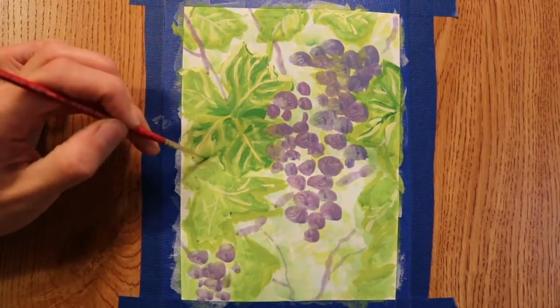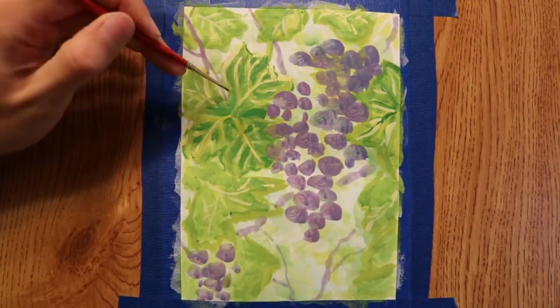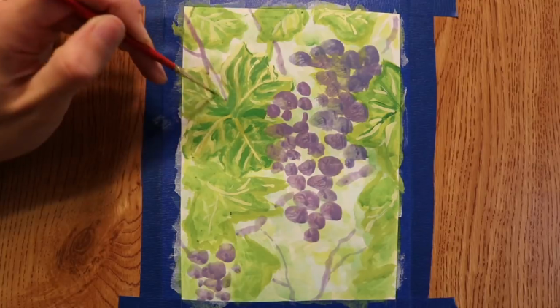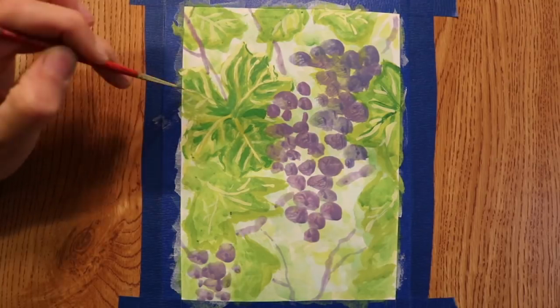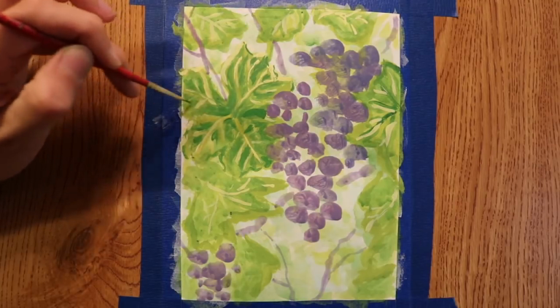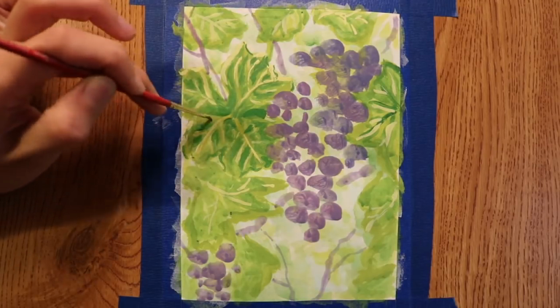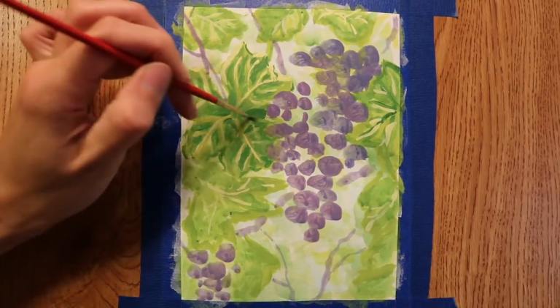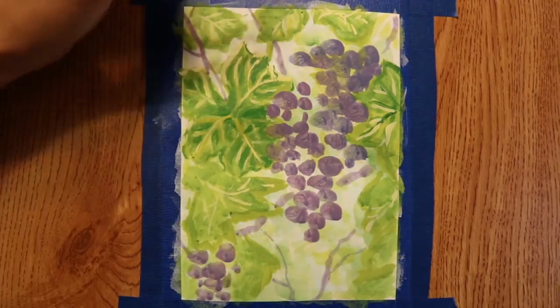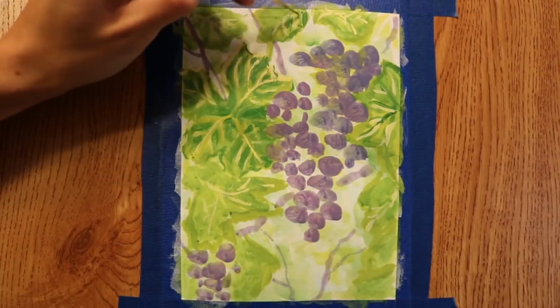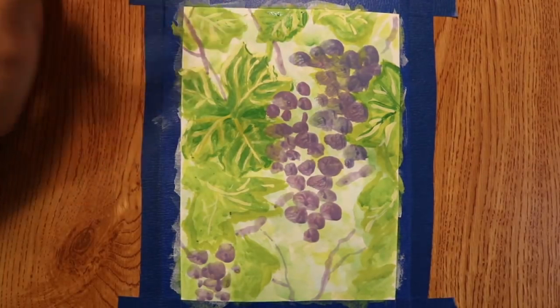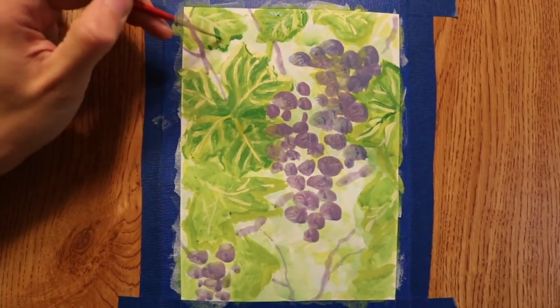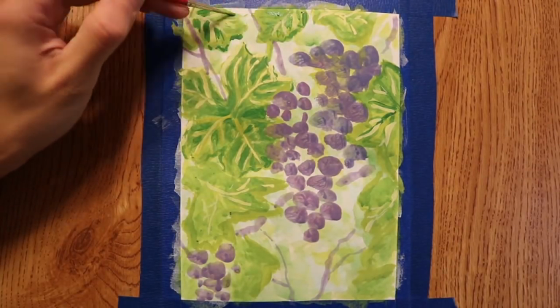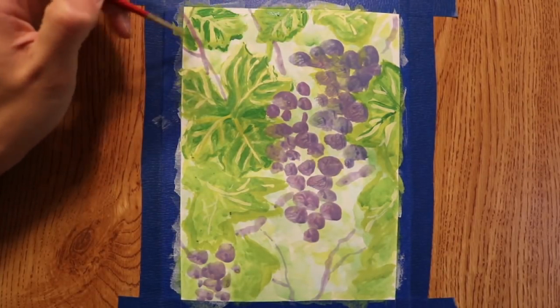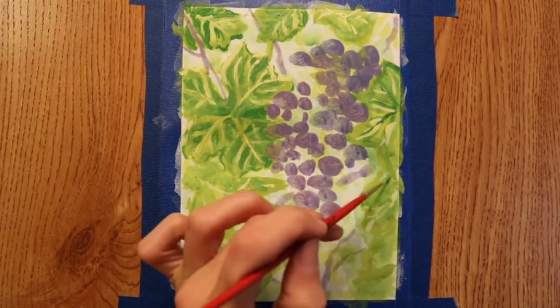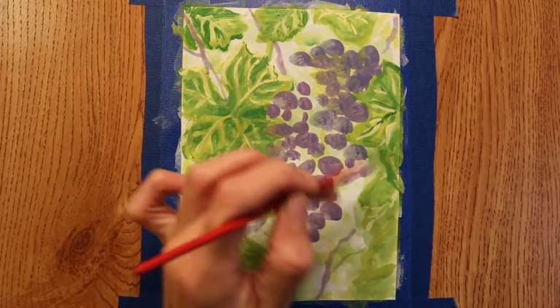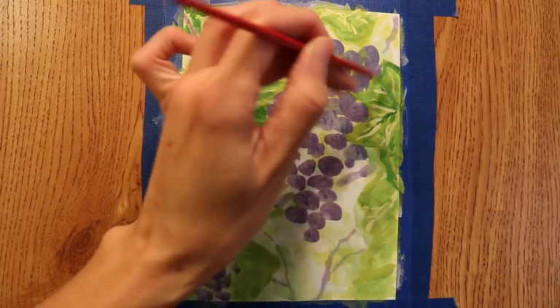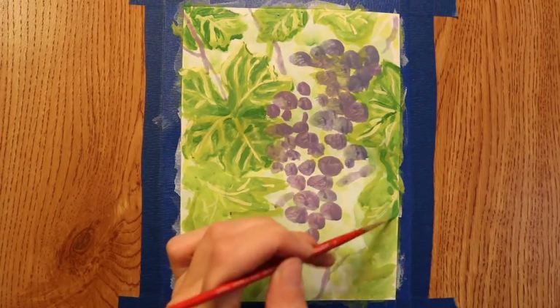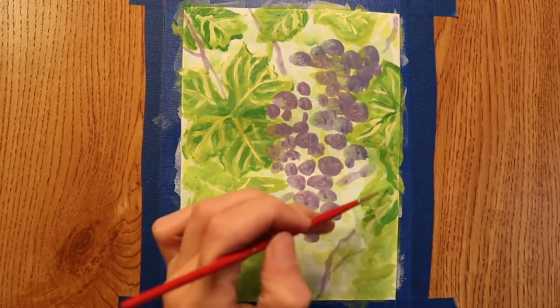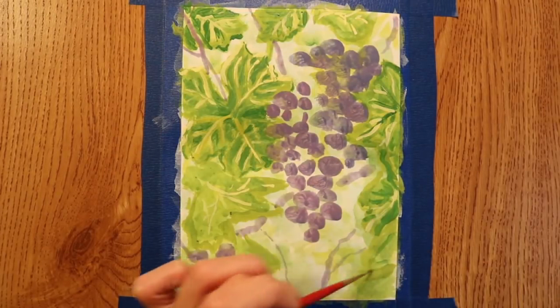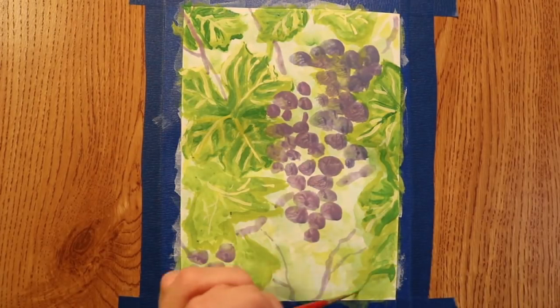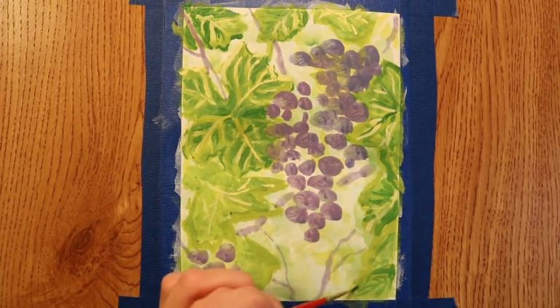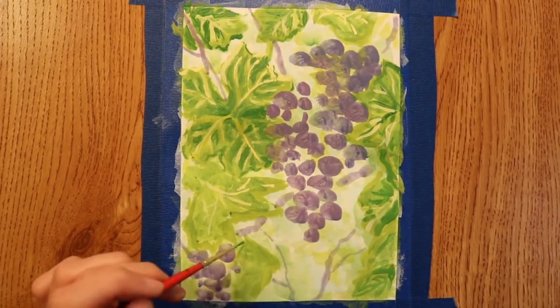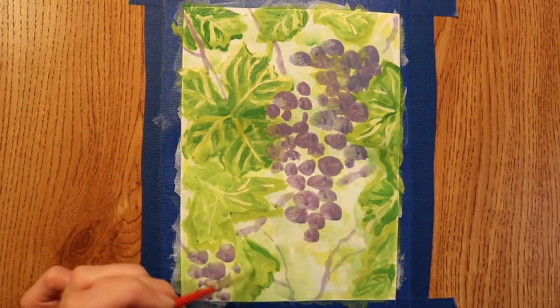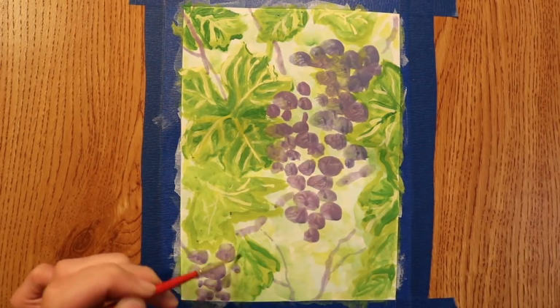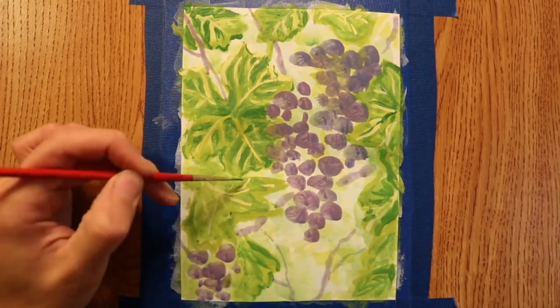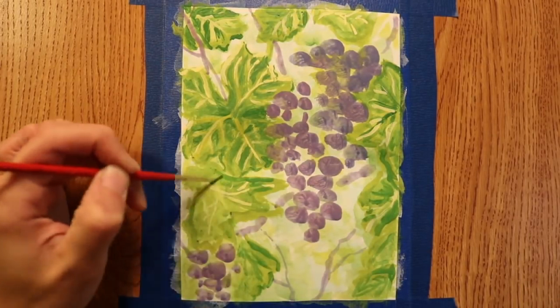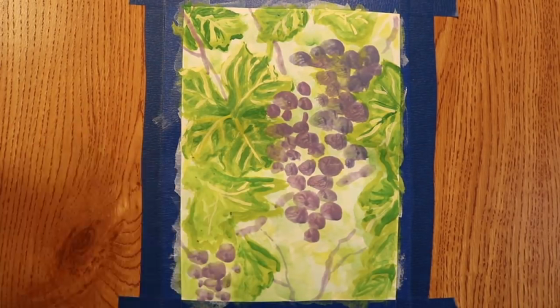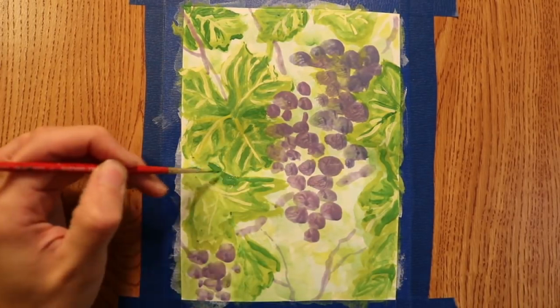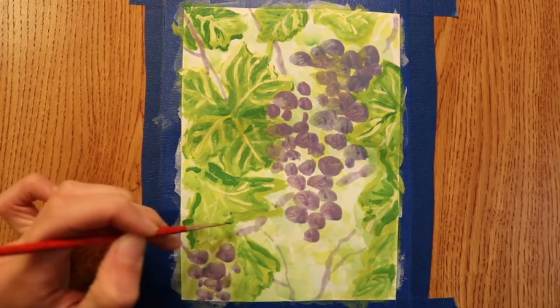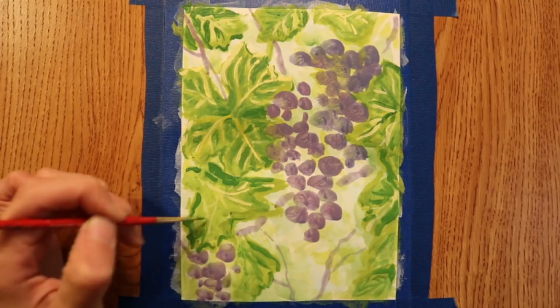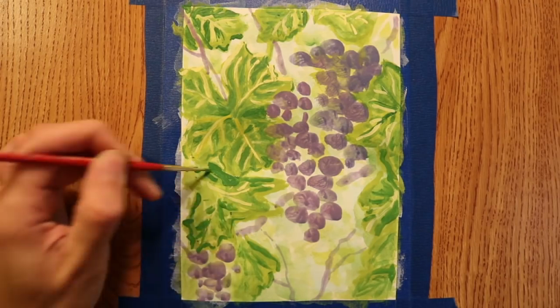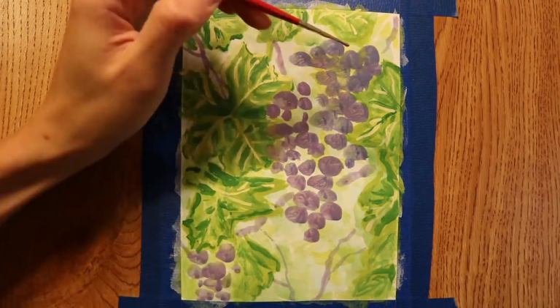Grapes also have some medicinal uses. For example, the sap was used by European folk healers for skin and eye diseases.